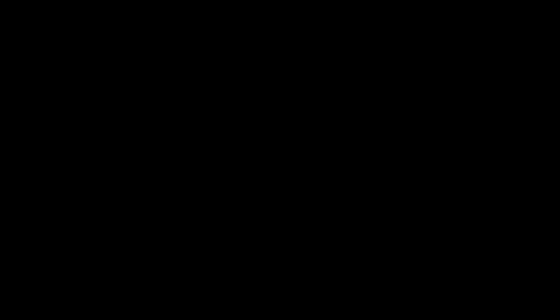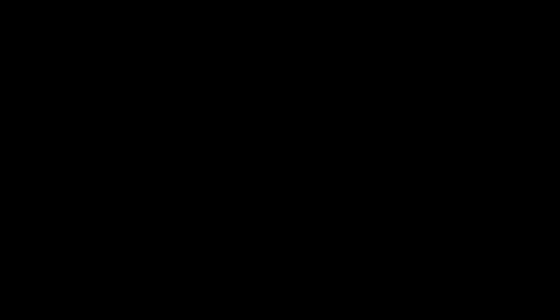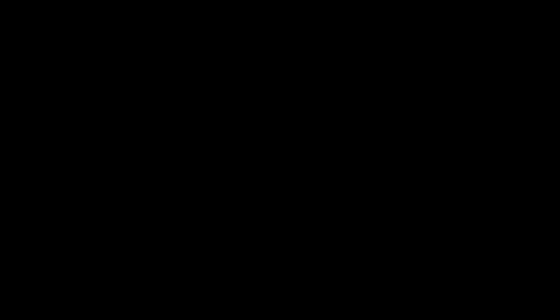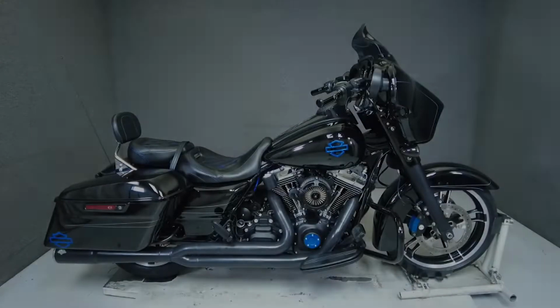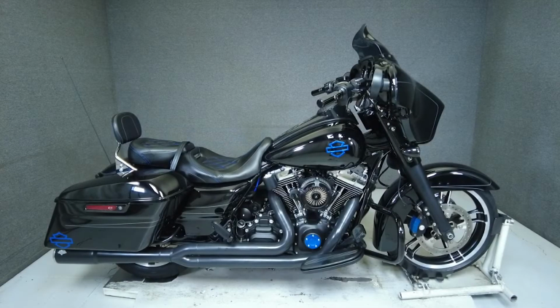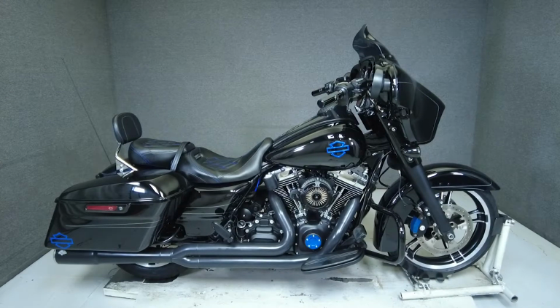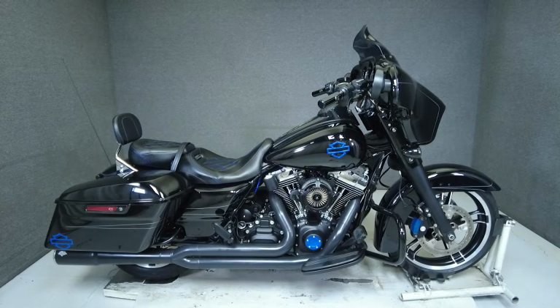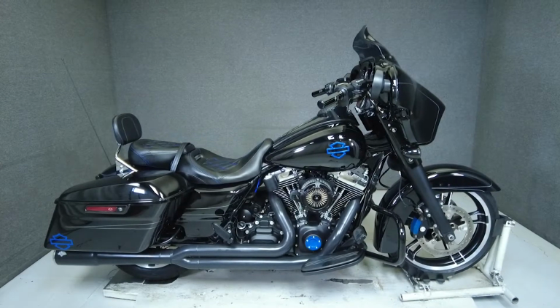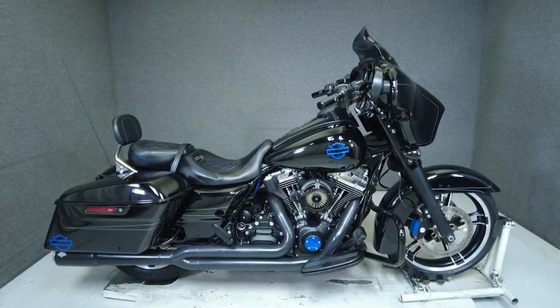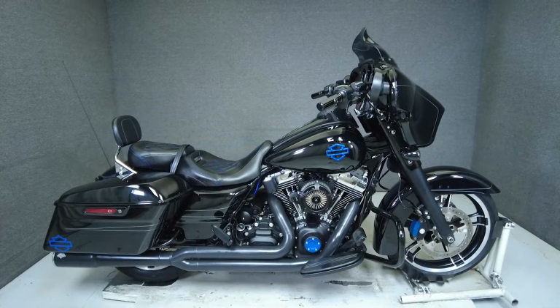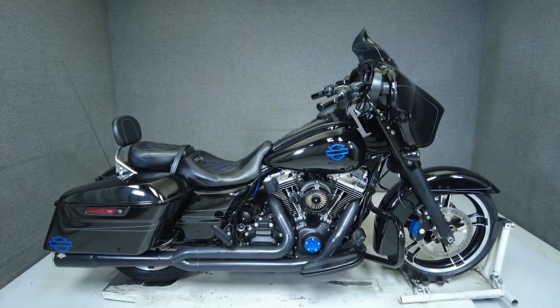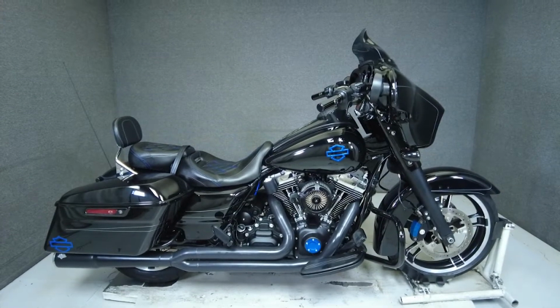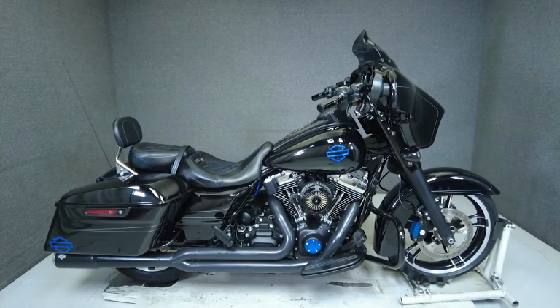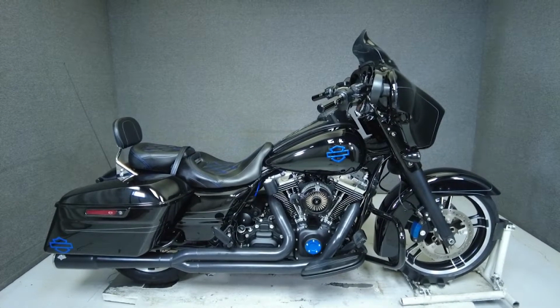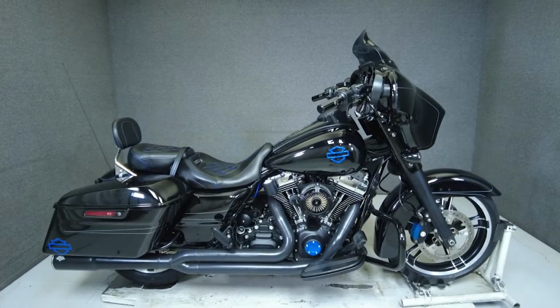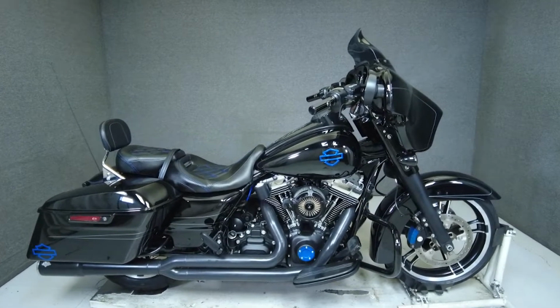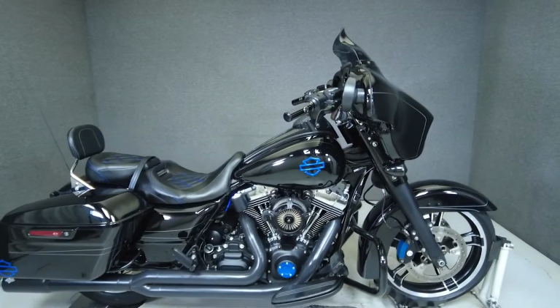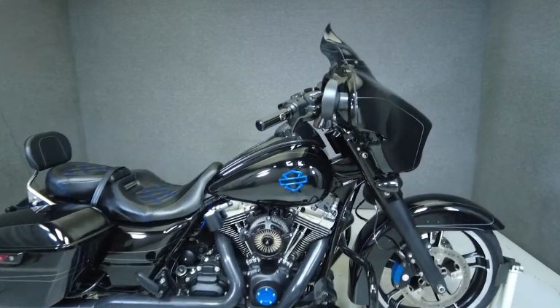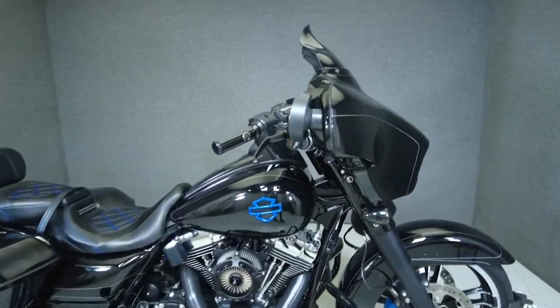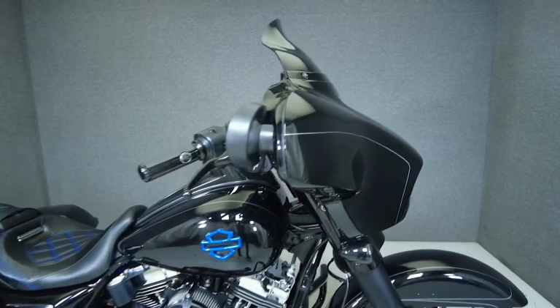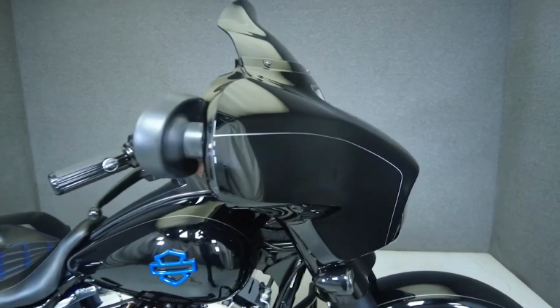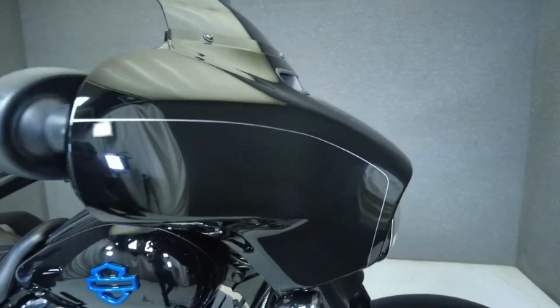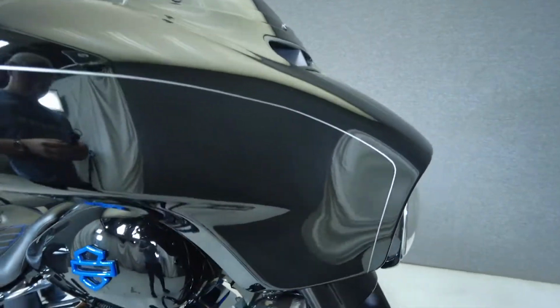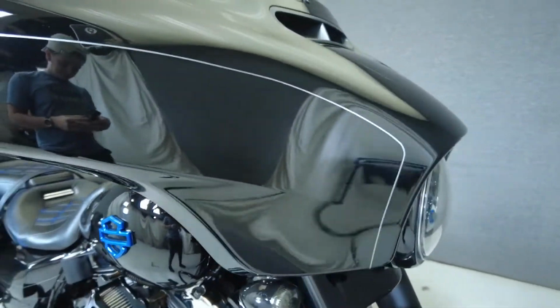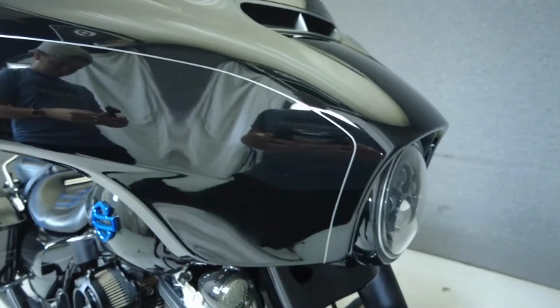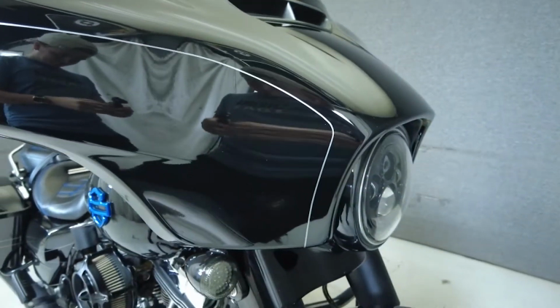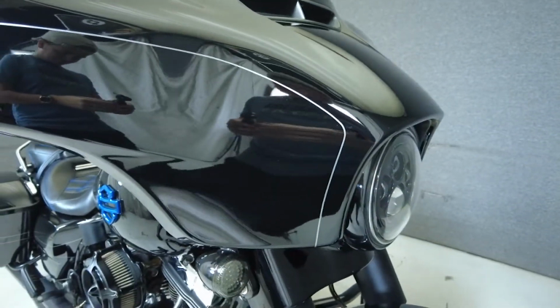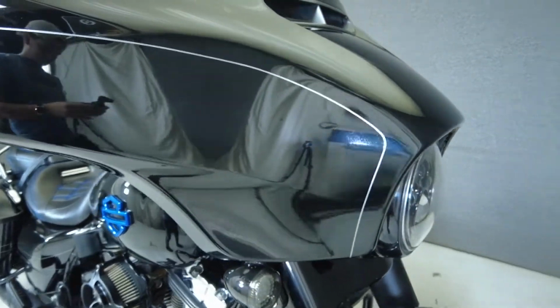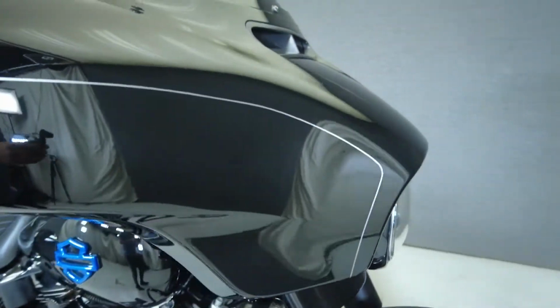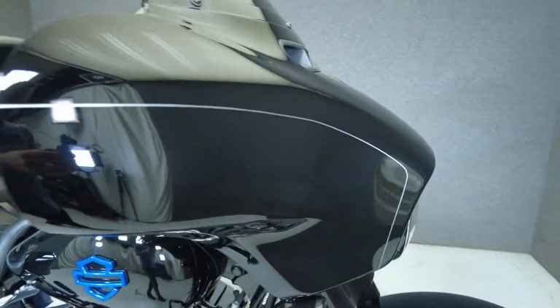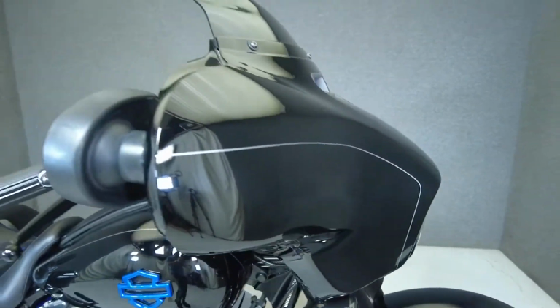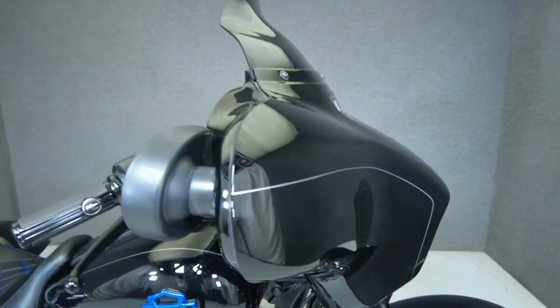Hey everyone, this is Keegan from National Power Sports. This 2014 Harley-Davidson Street Glide Special with 37,698 miles passes New Hampshire State inspection and runs well.